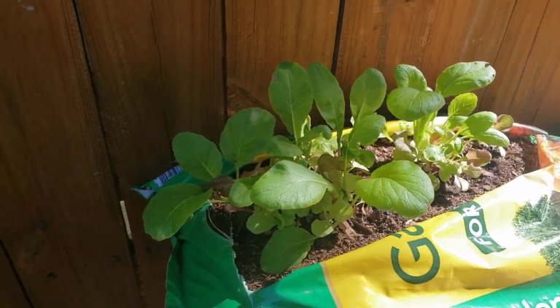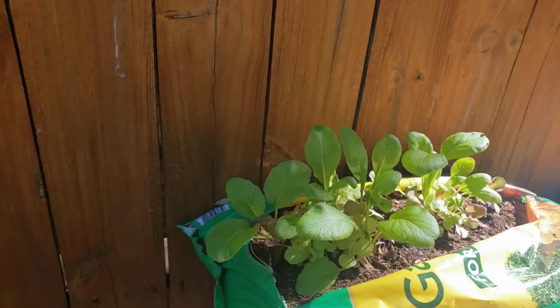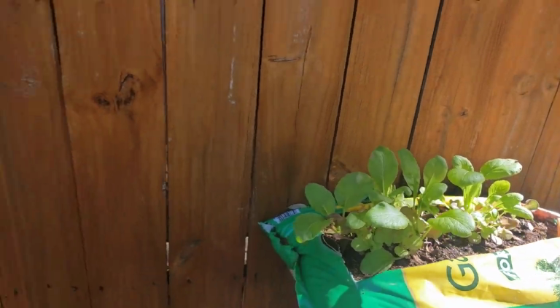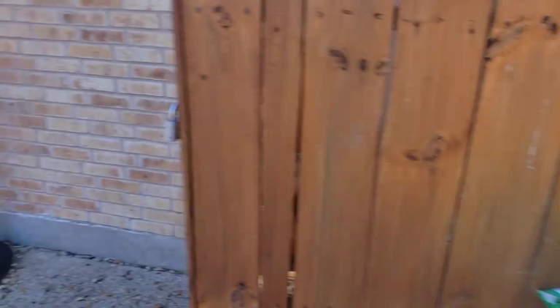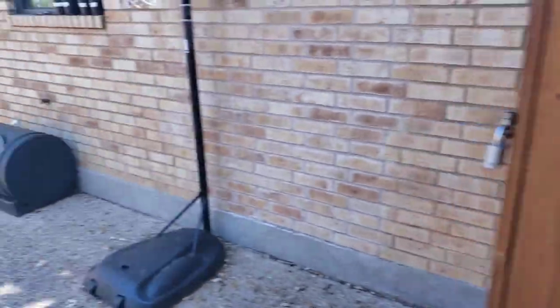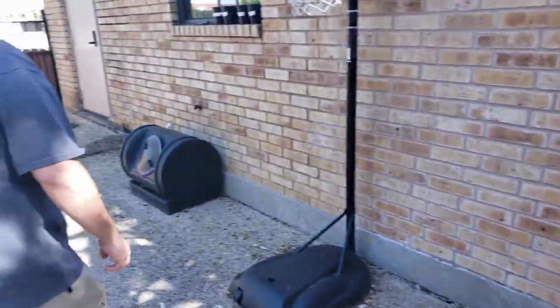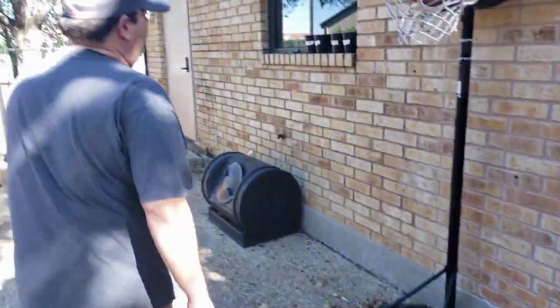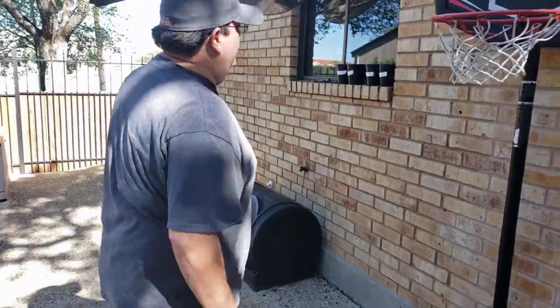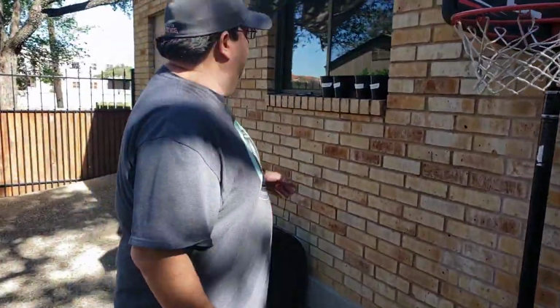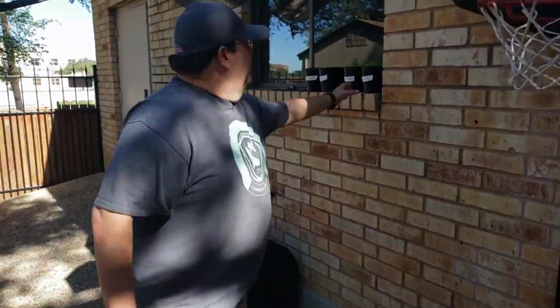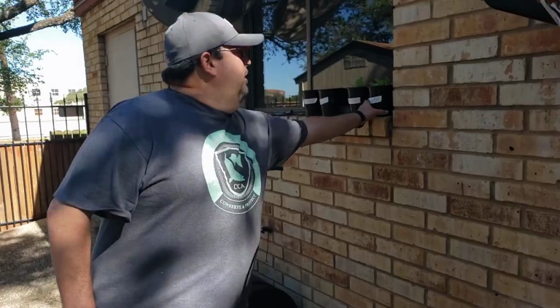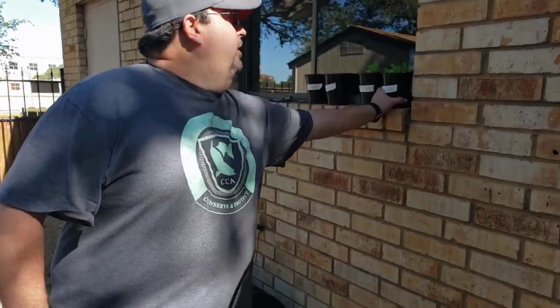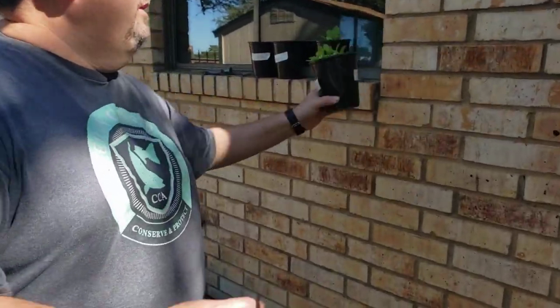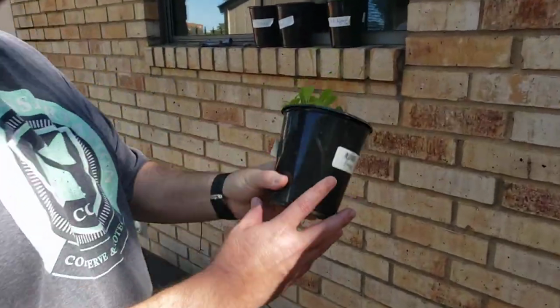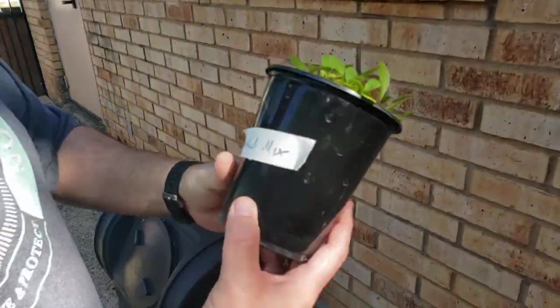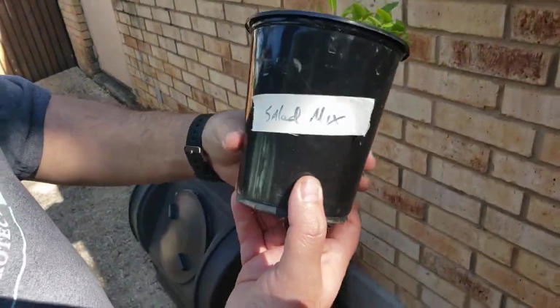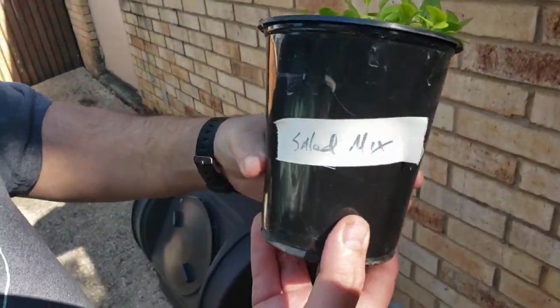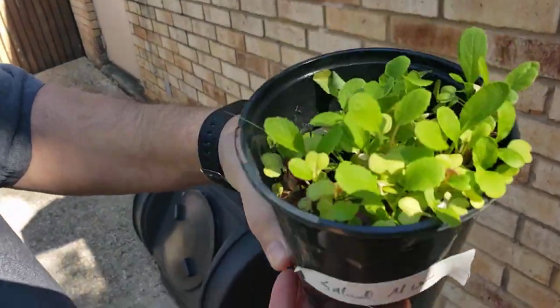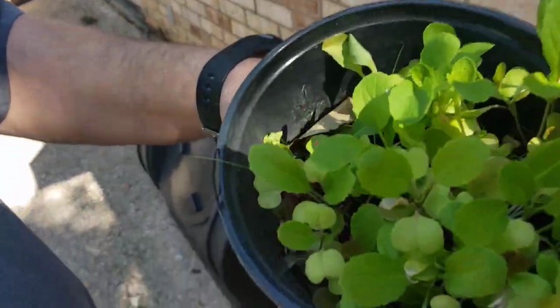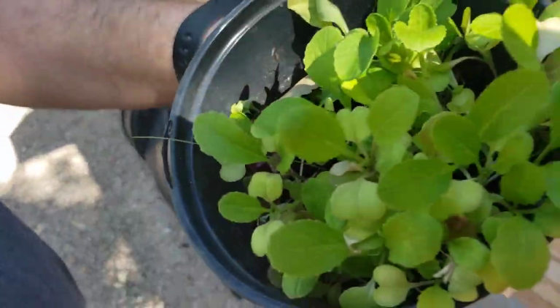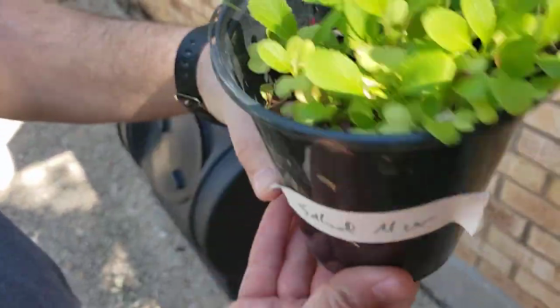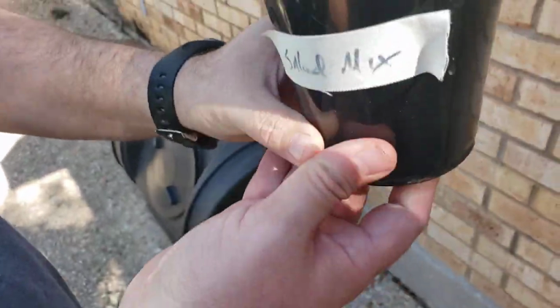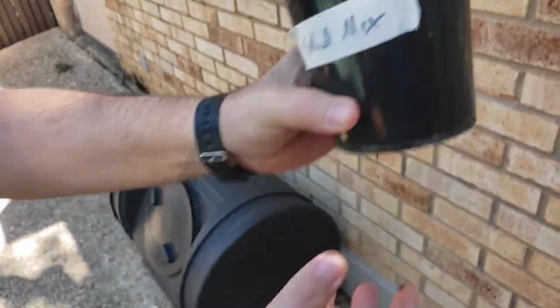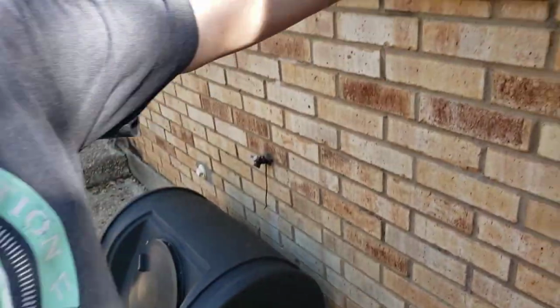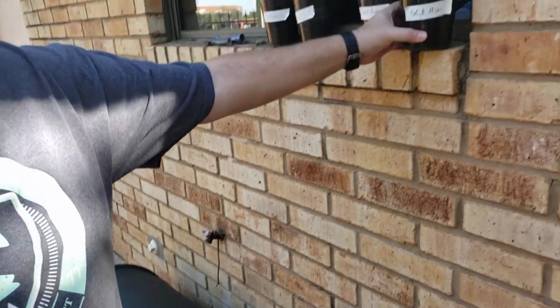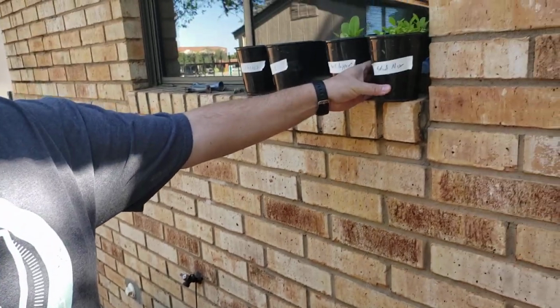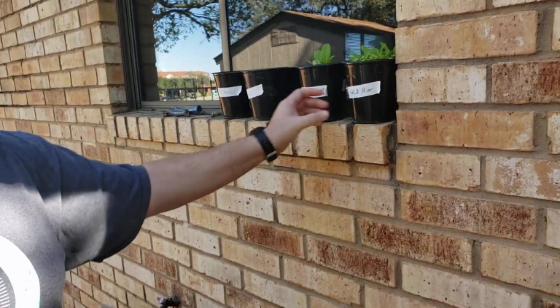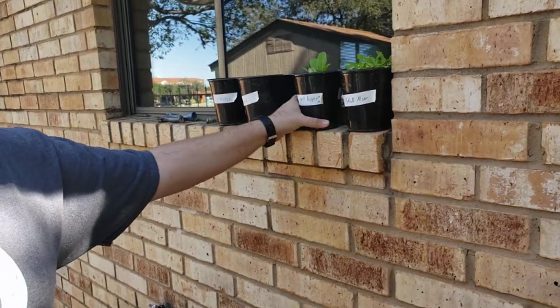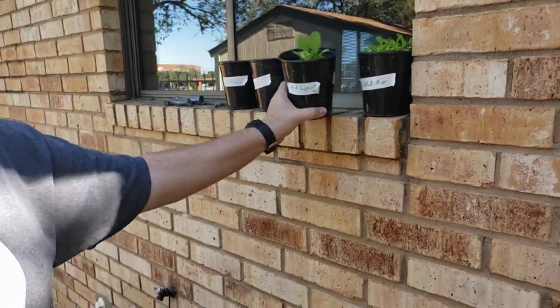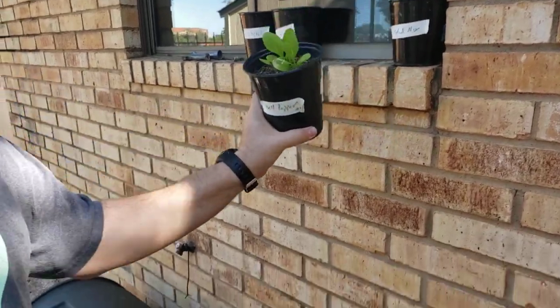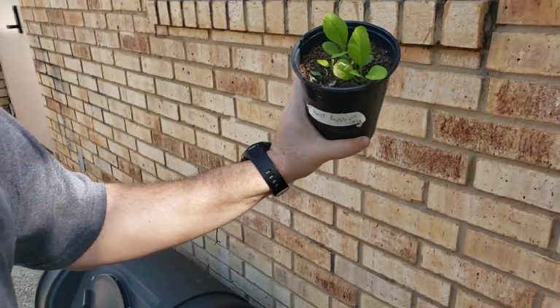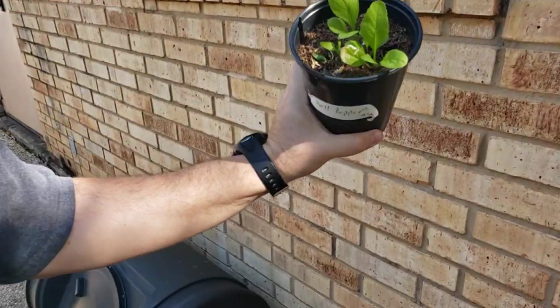Over here in the windowsill, you can see our salad mix is doing really well. It's blooming up really well and the bell peppers are doing really well also.